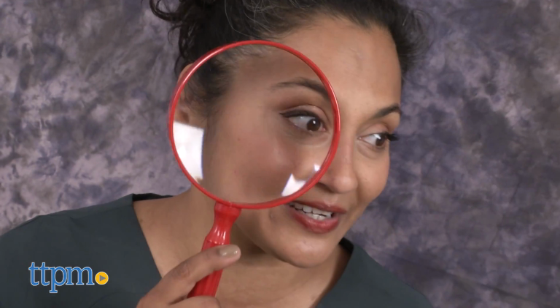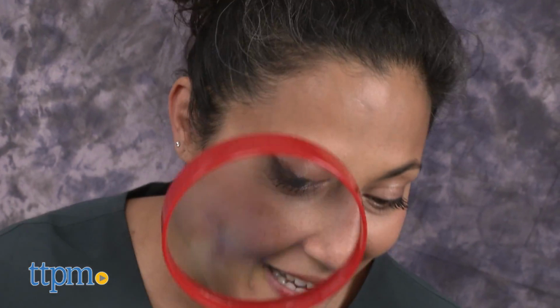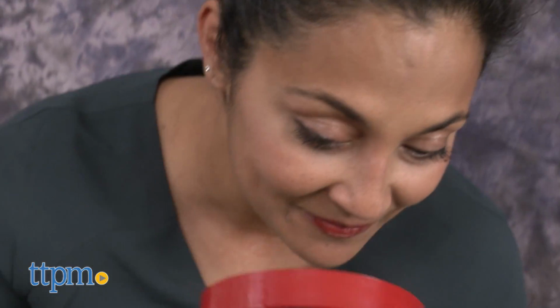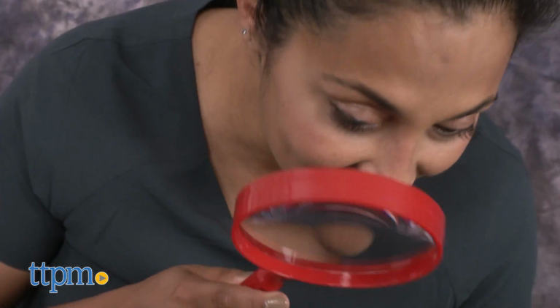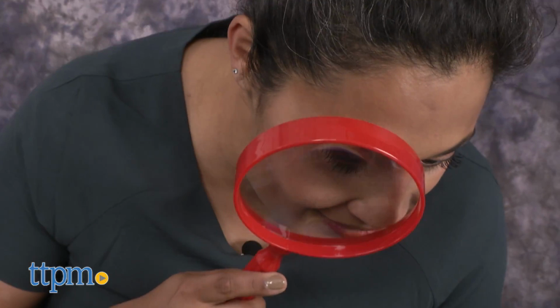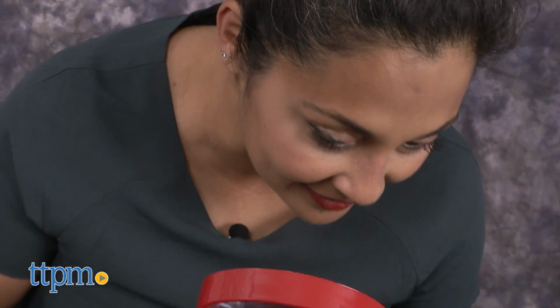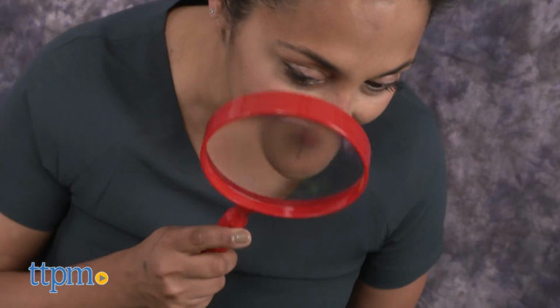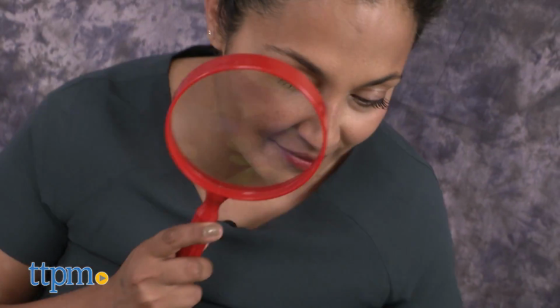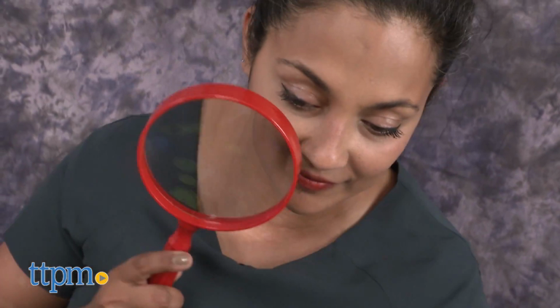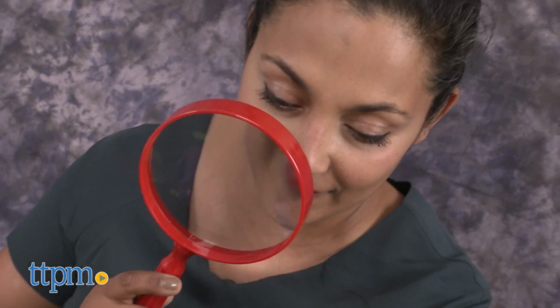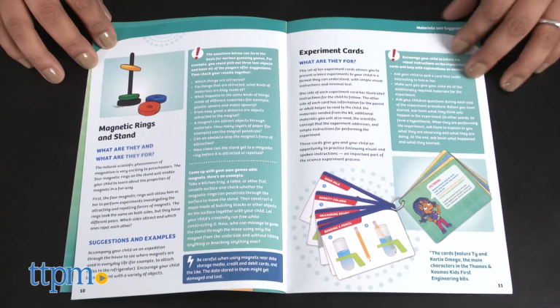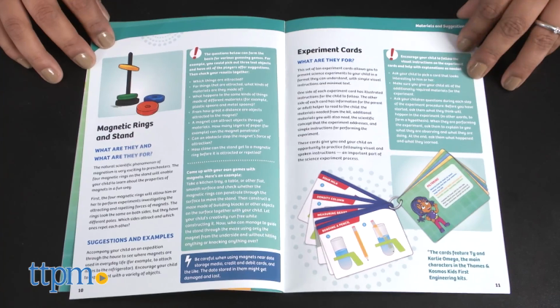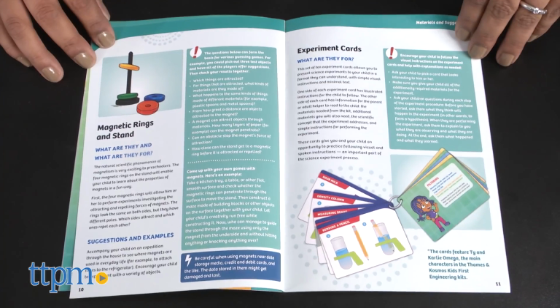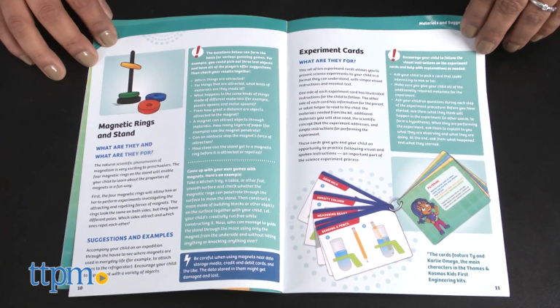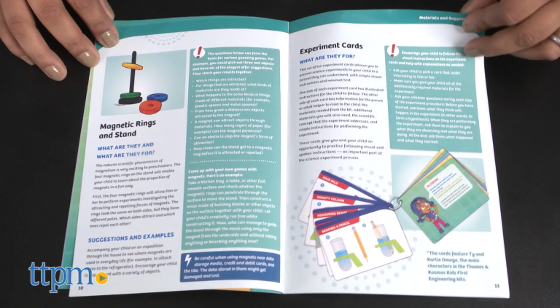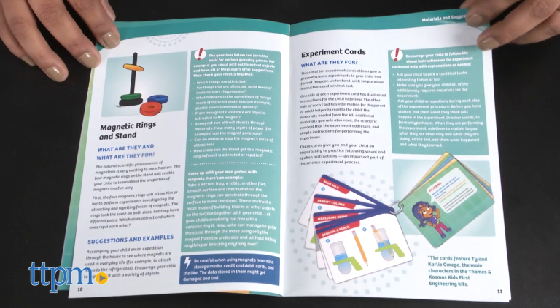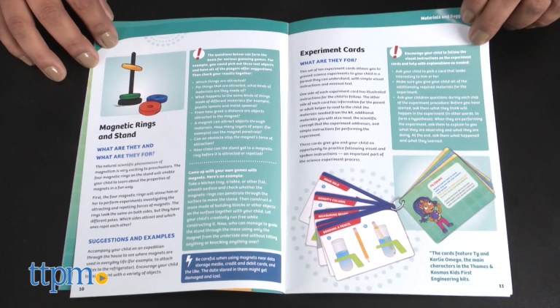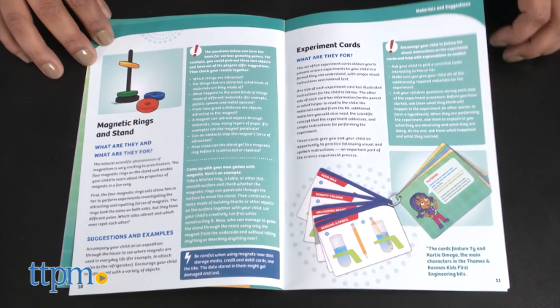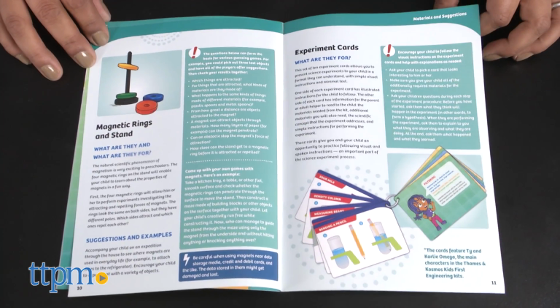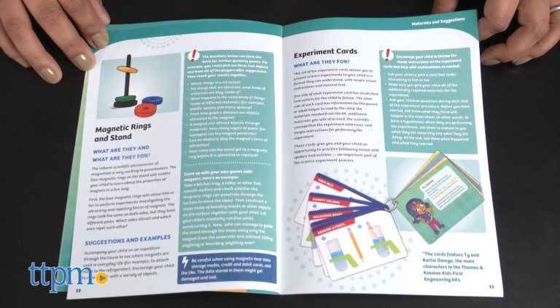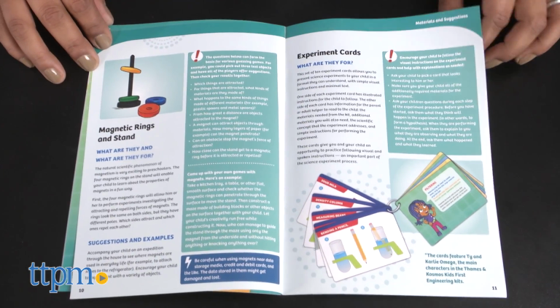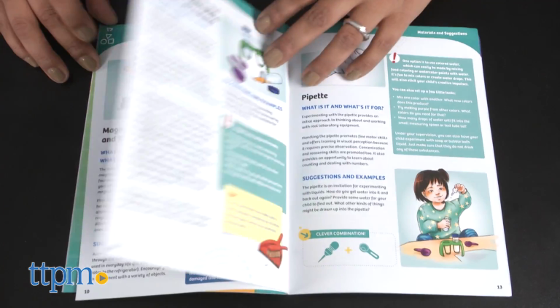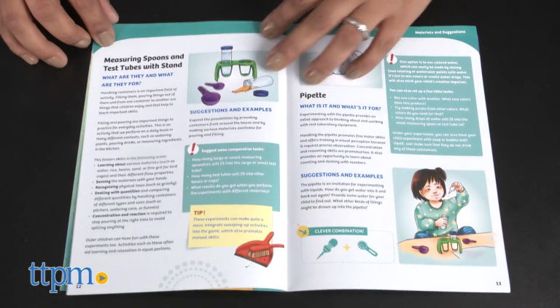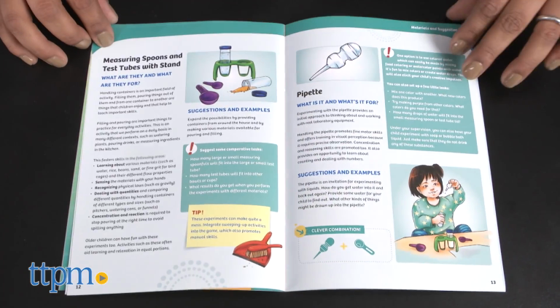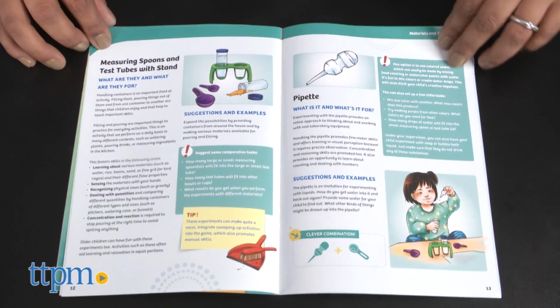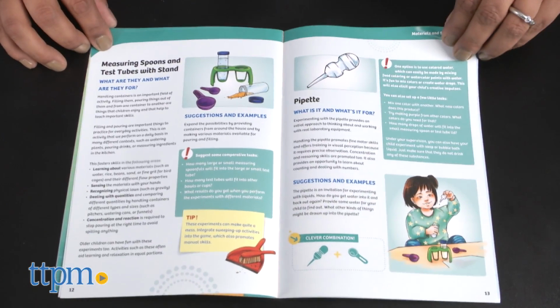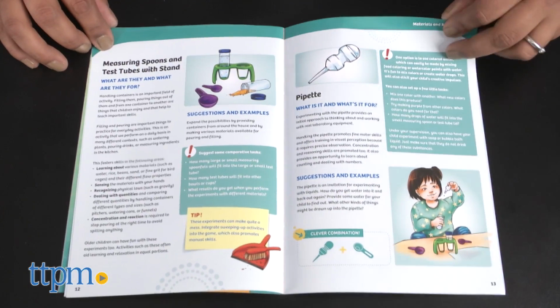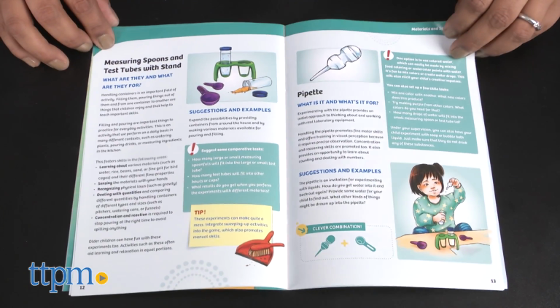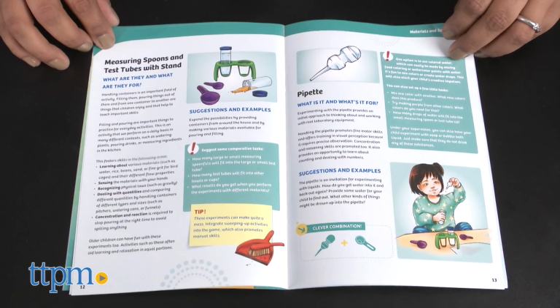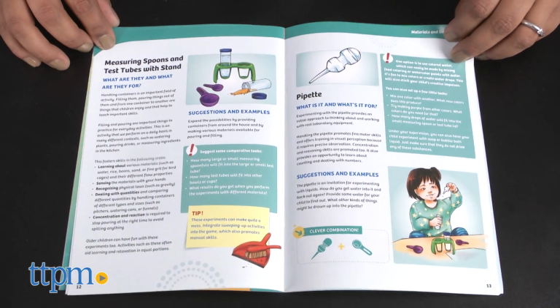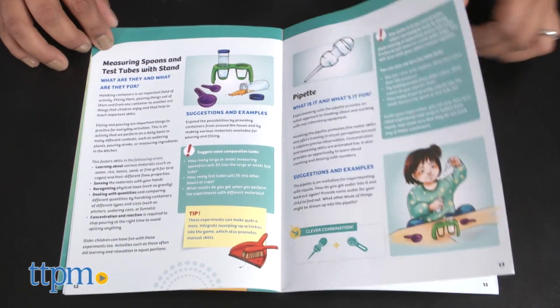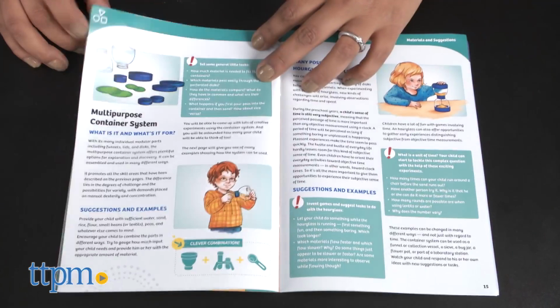The quality of the toys is also great and durable, and the way the experiments are described are very simple and easy to understand, even by the youngest of scientists. The Kids First Science Laboratory is for ages 3 and up, and made by Thames & Cosmos.